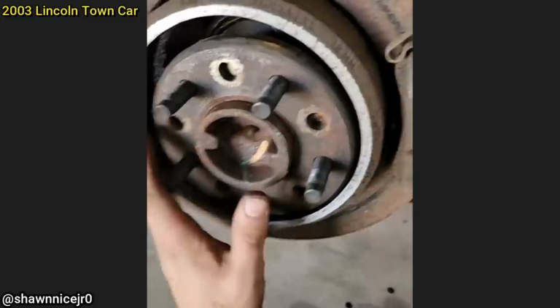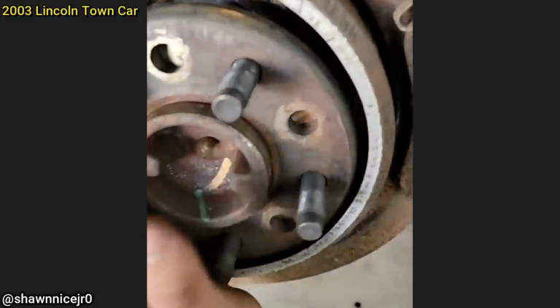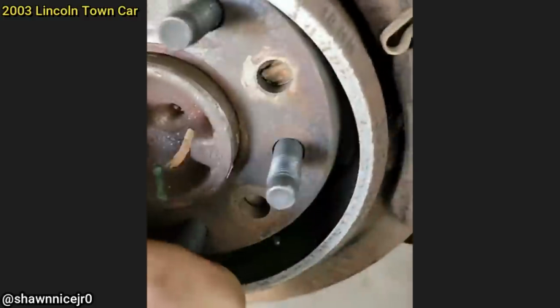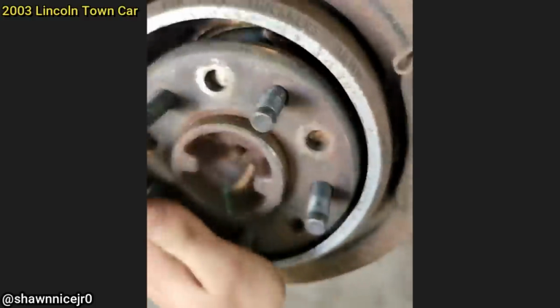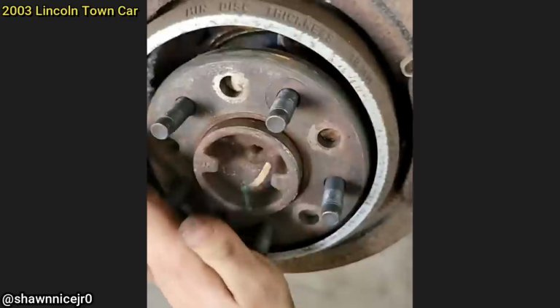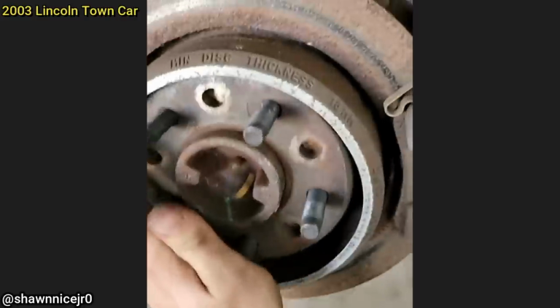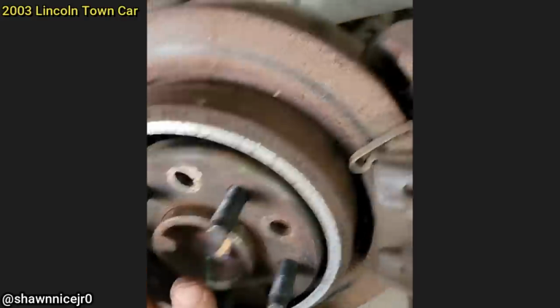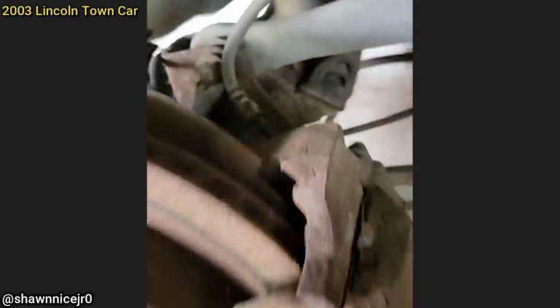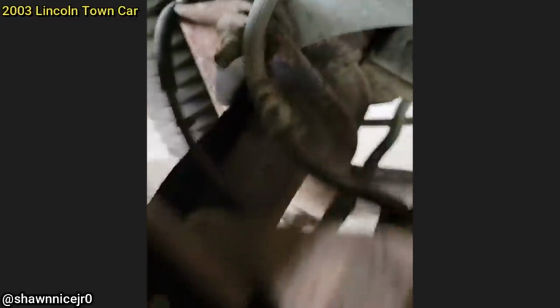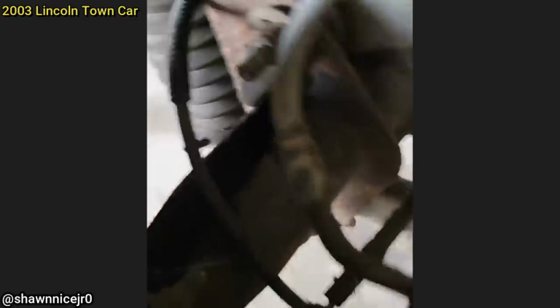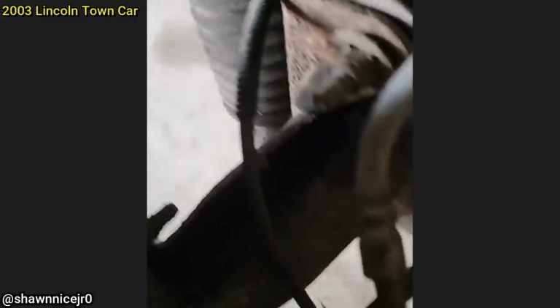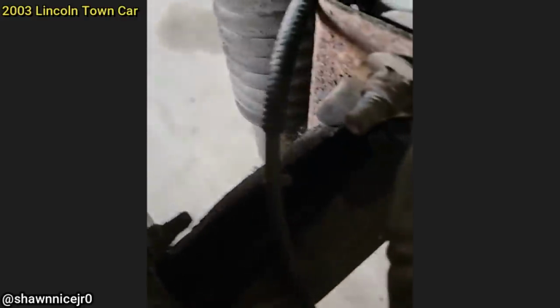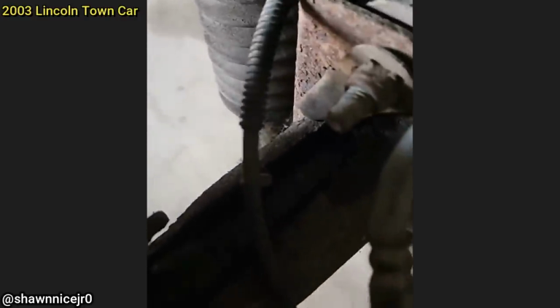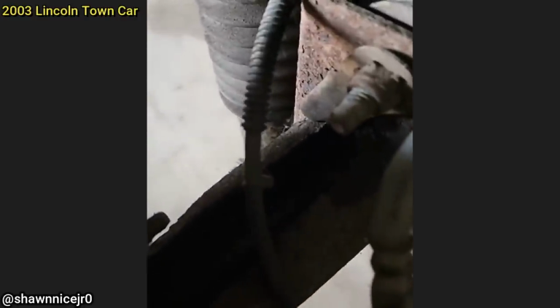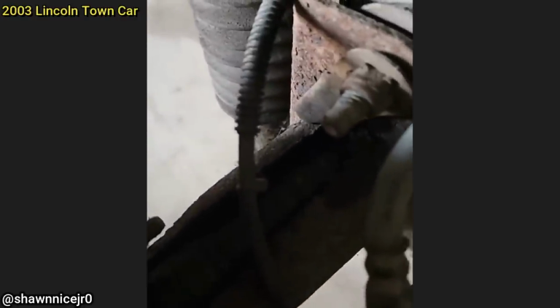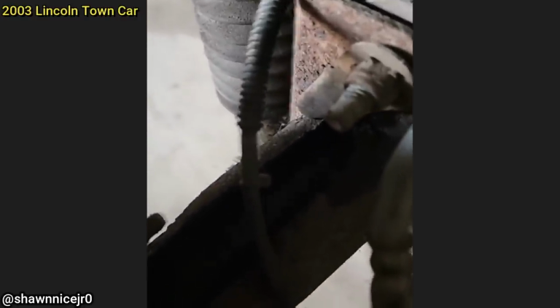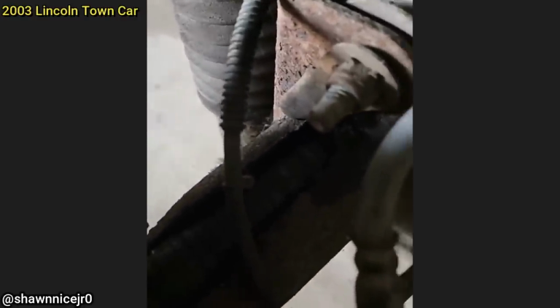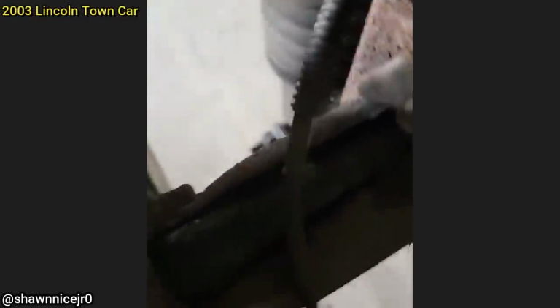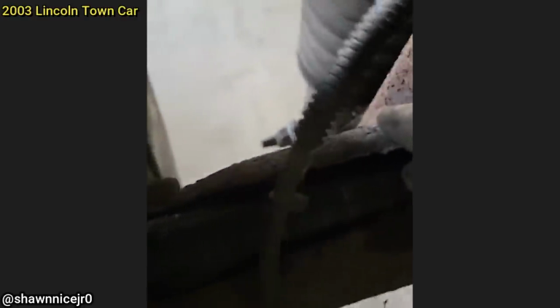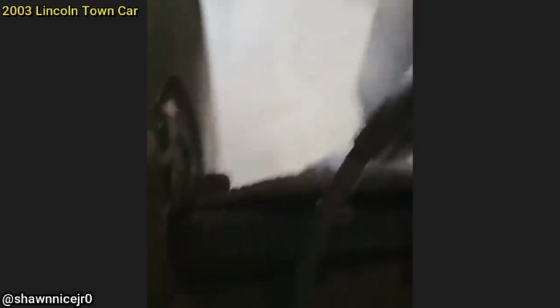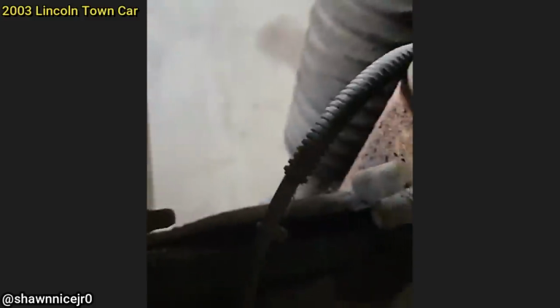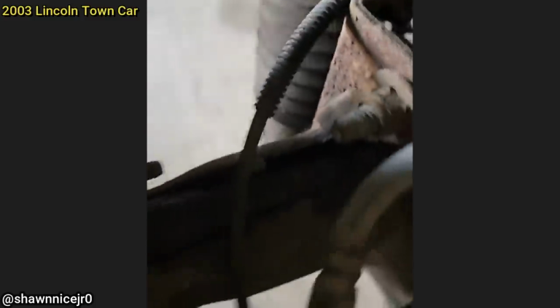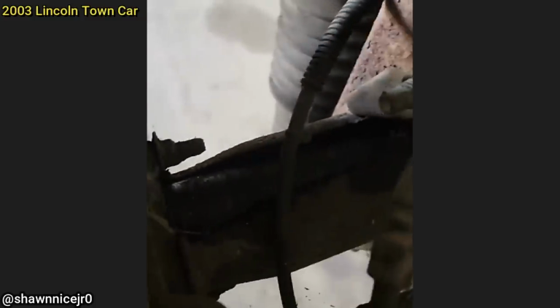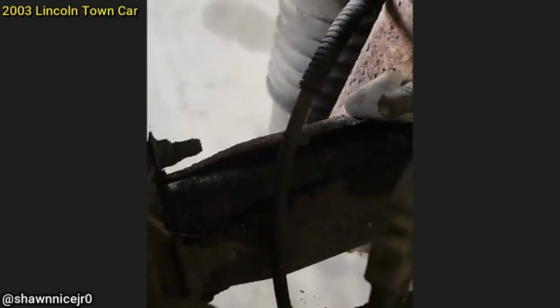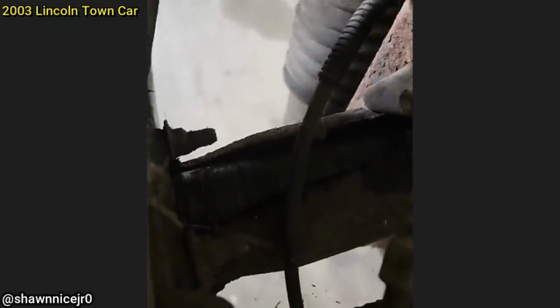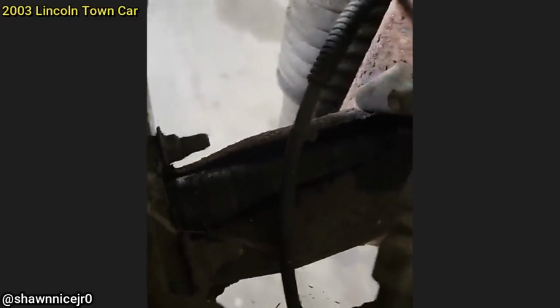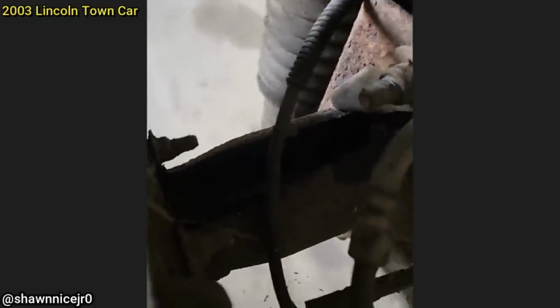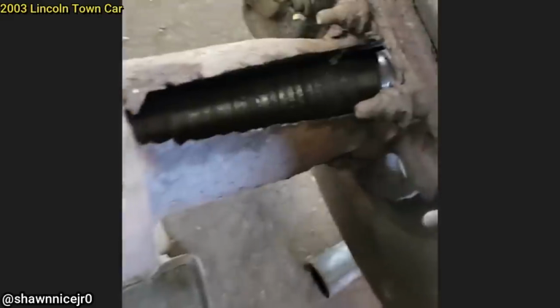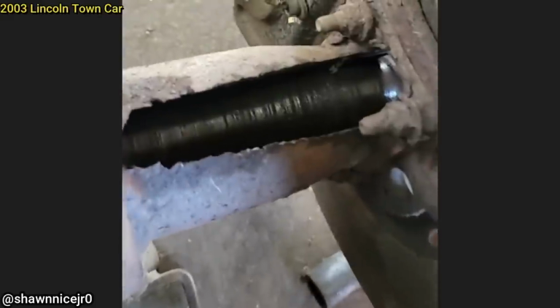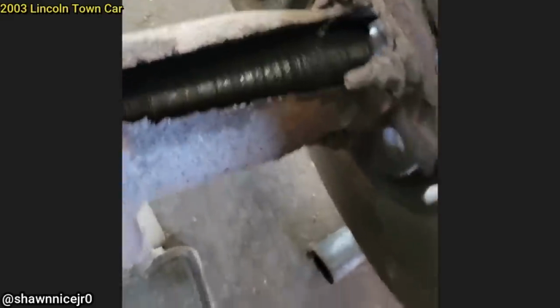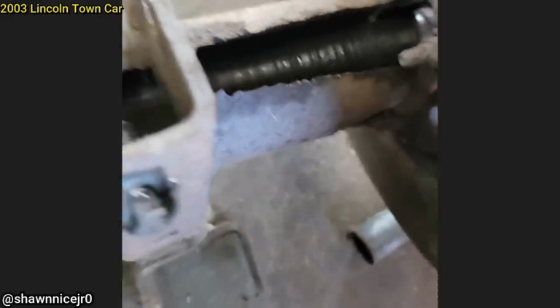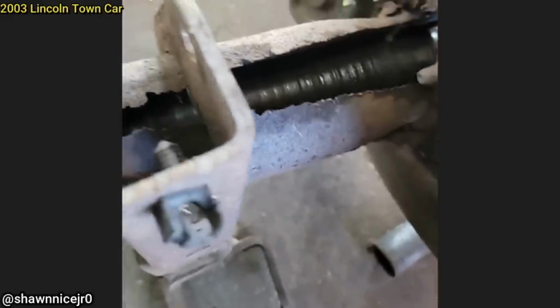Customer states they have a weird wobble in the rear. The technician found that the axle bearing was so warm that the axle shaft rubbed through the axle tube over time. The customer got a used rear differential installed and got the axle pulled out.